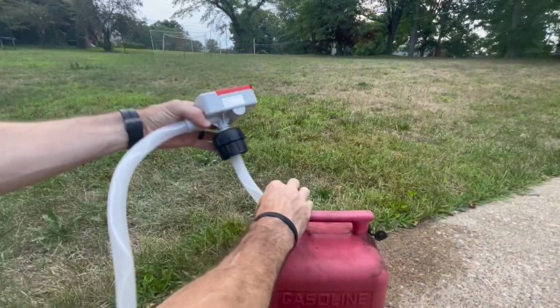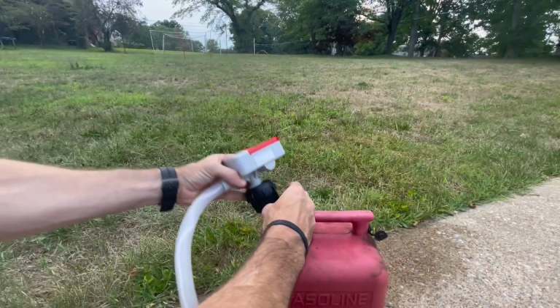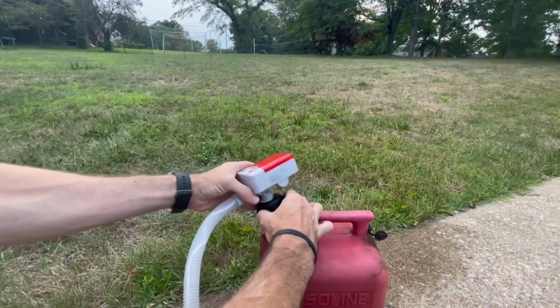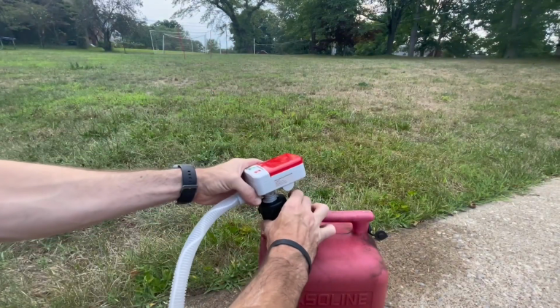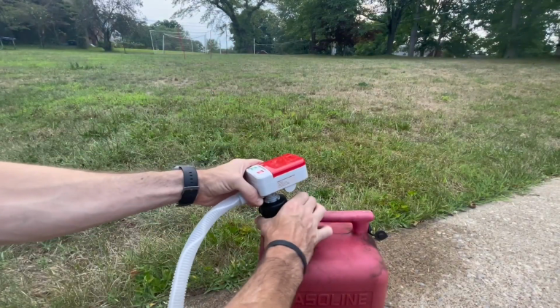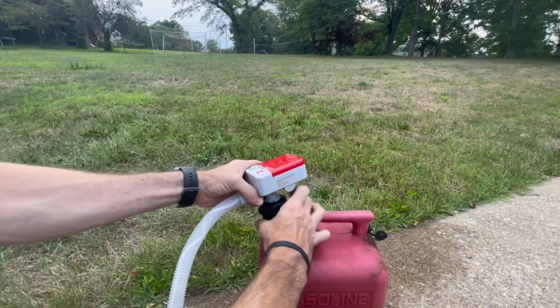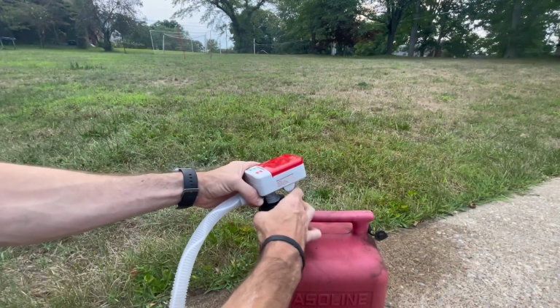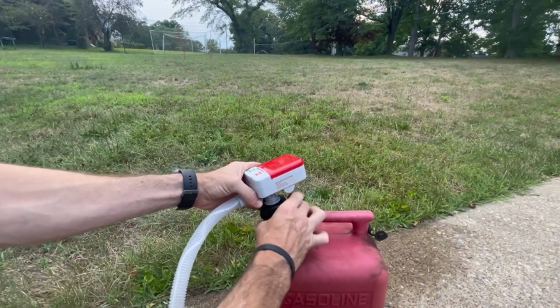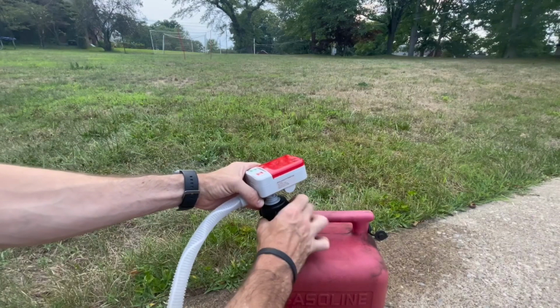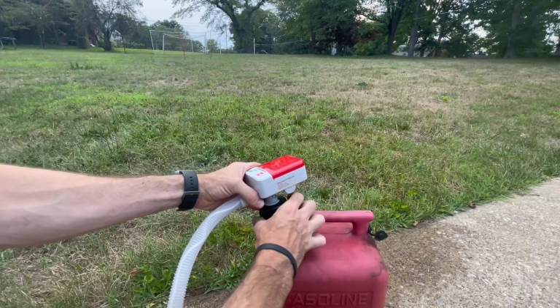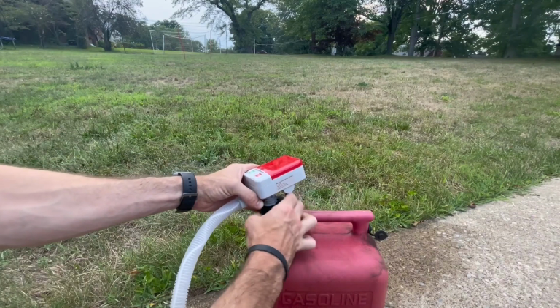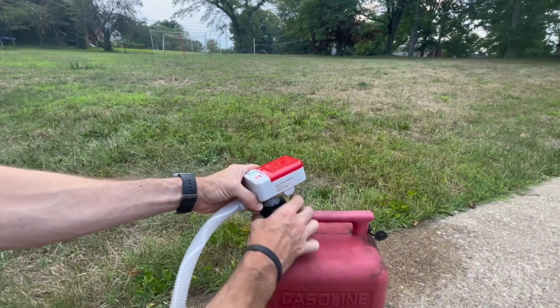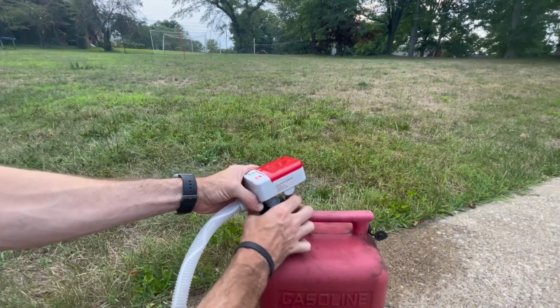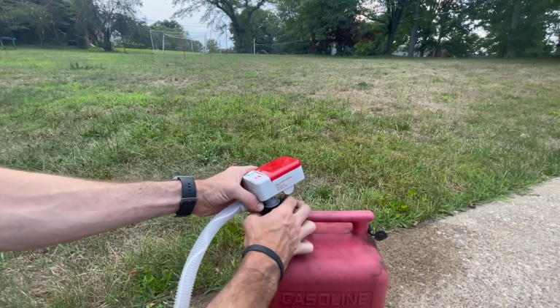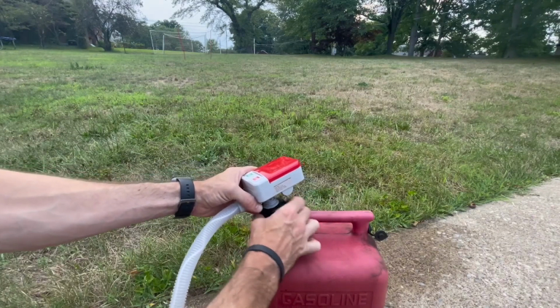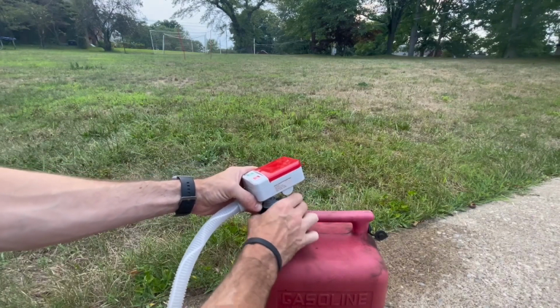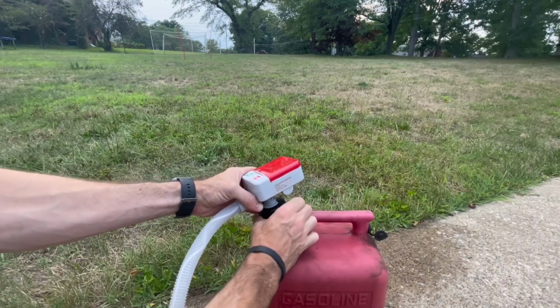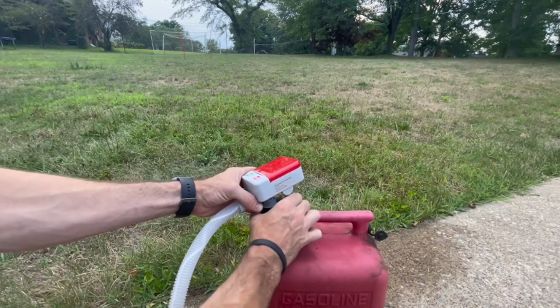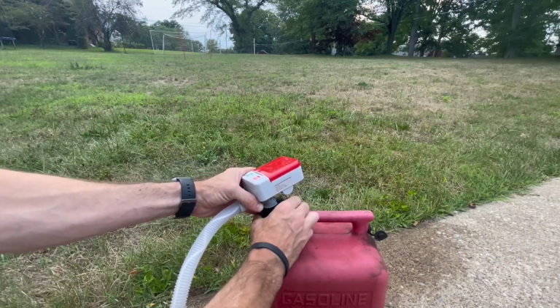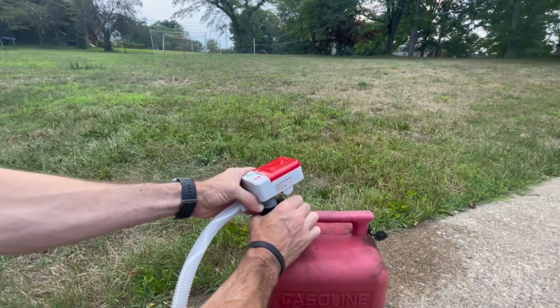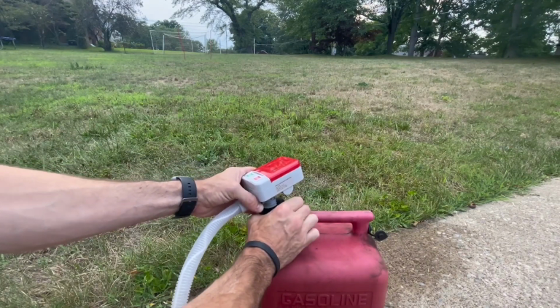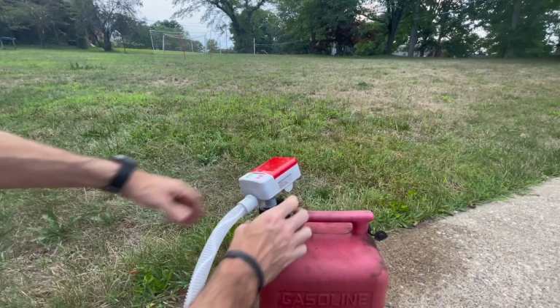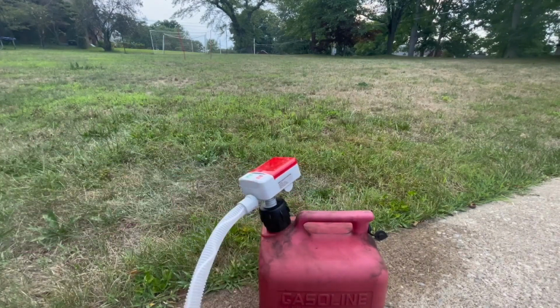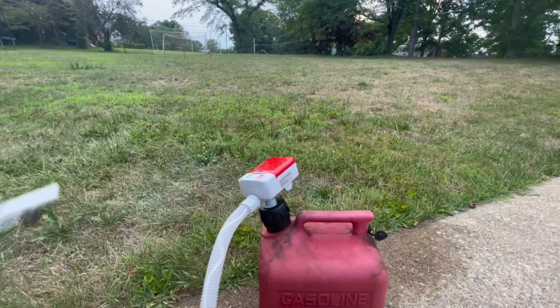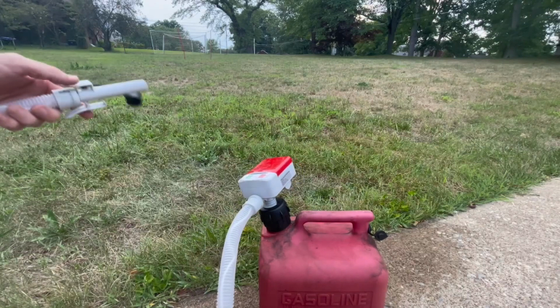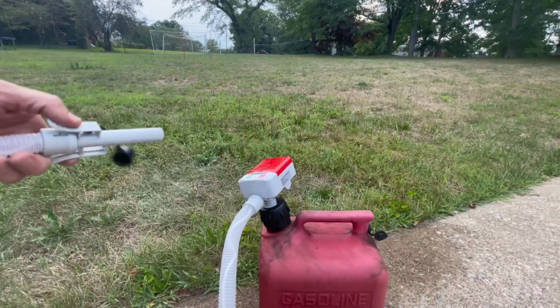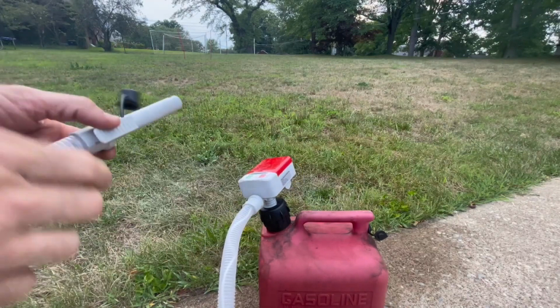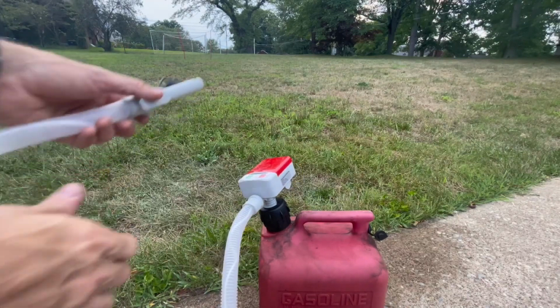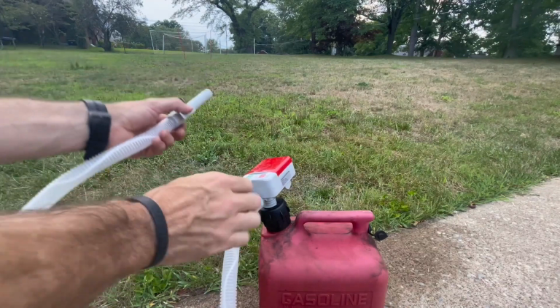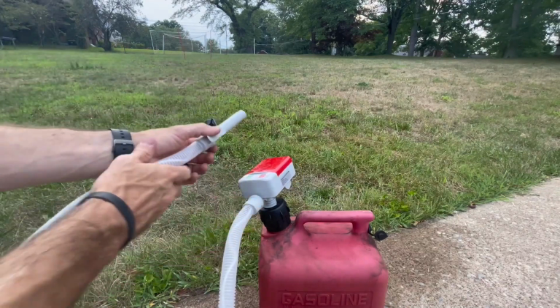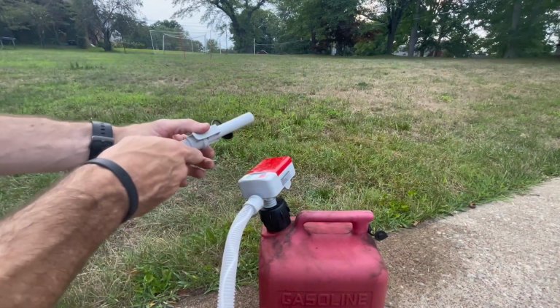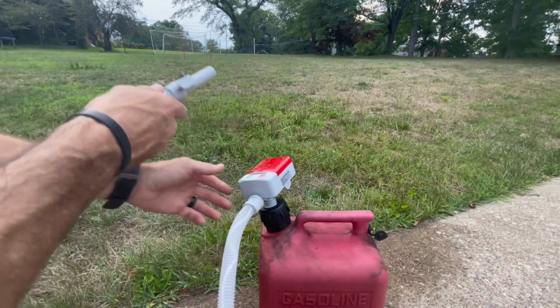Here I'm going to demonstrate the flow of this pump and how fast it is. Just putting some water here in the container, and we're just going to pump it out so you can see how fast this actually flows. So let's check this out.